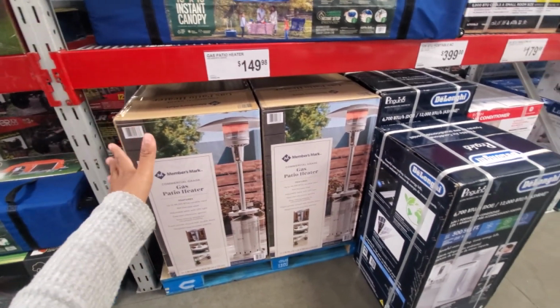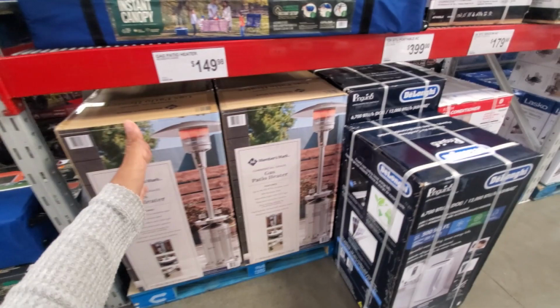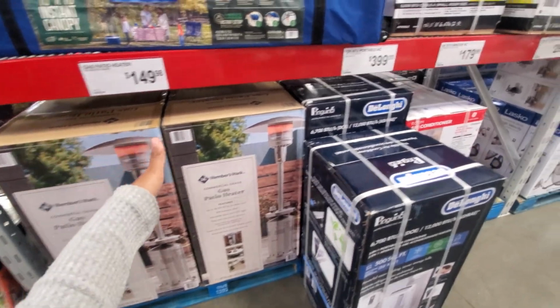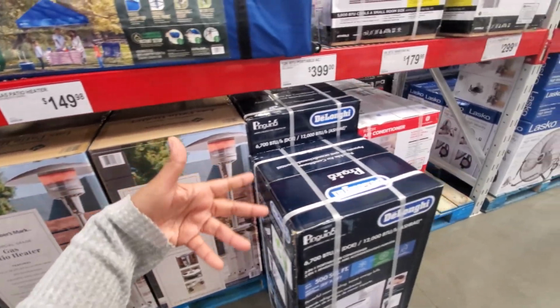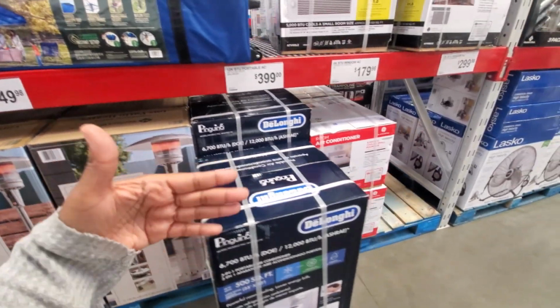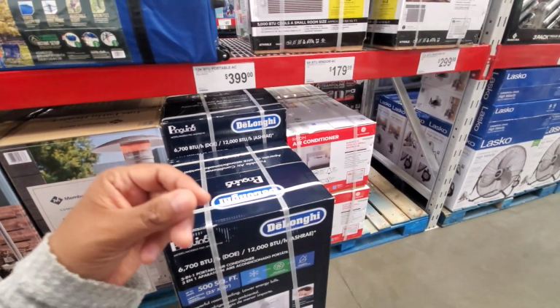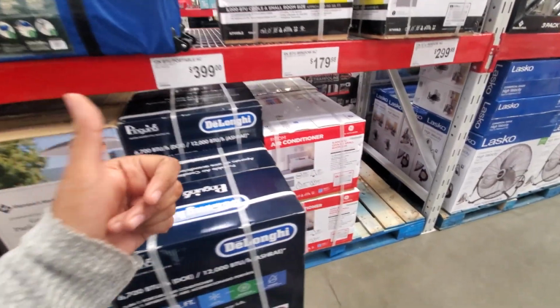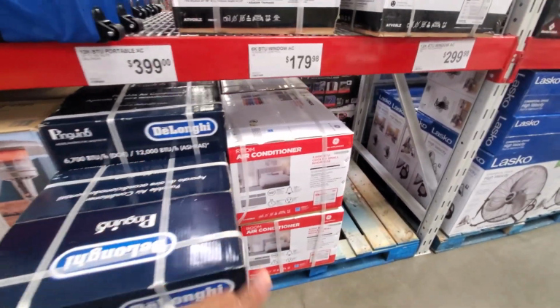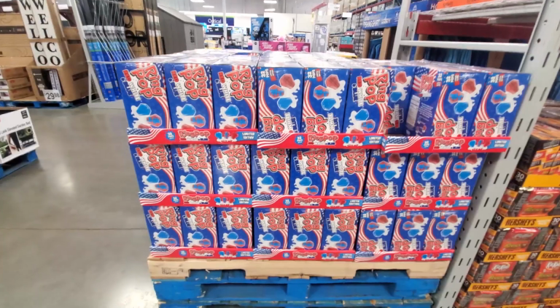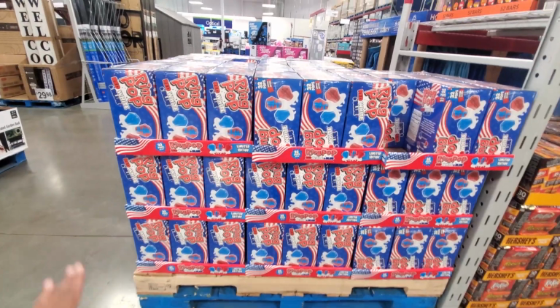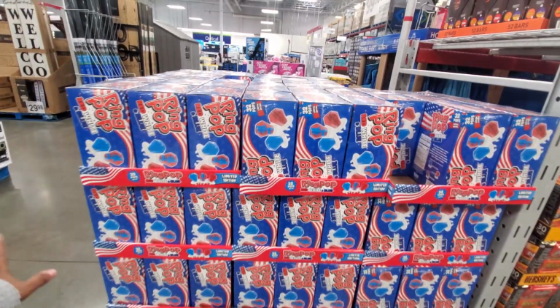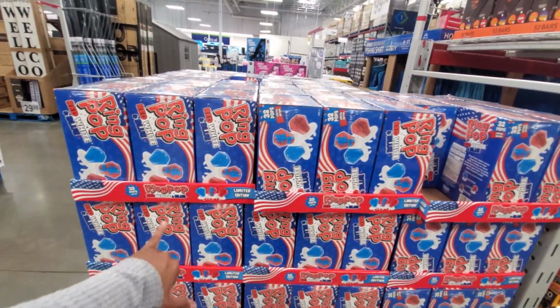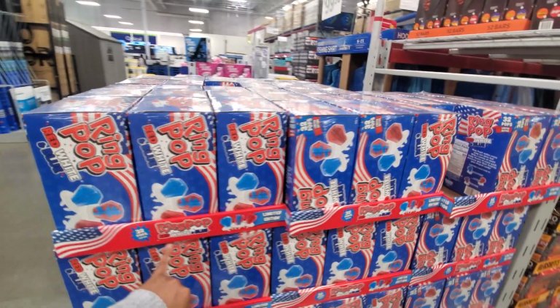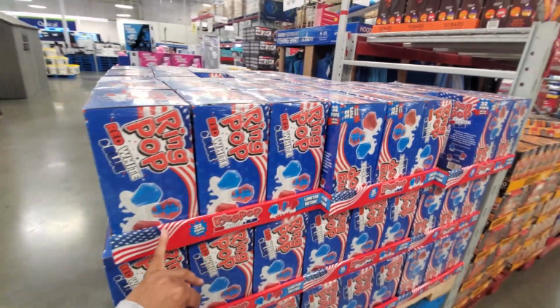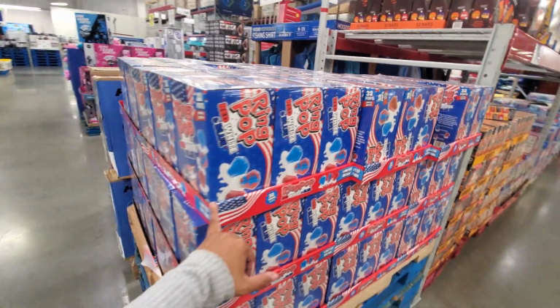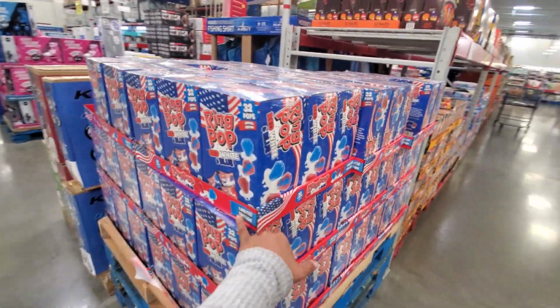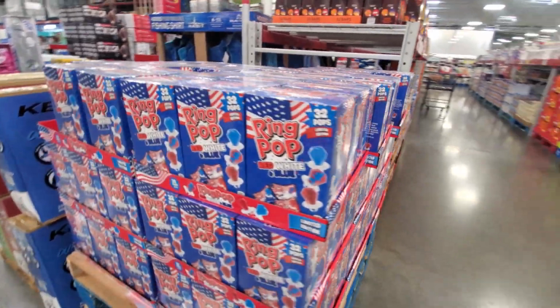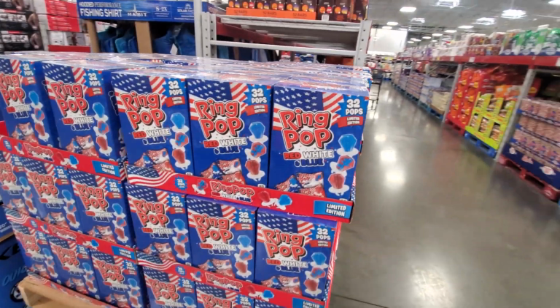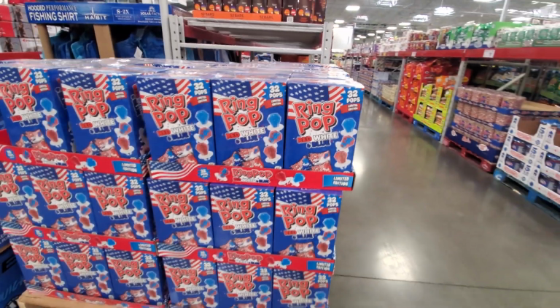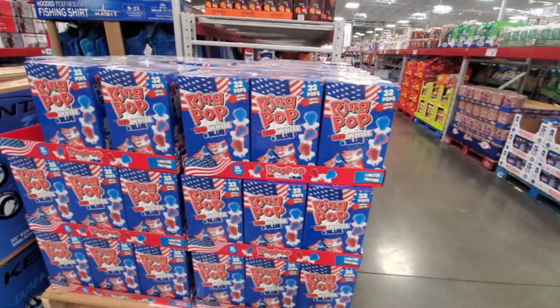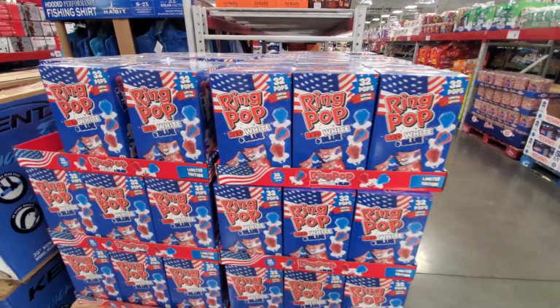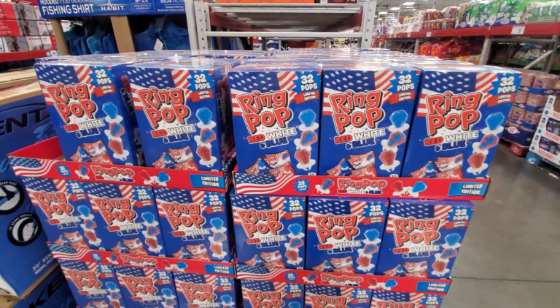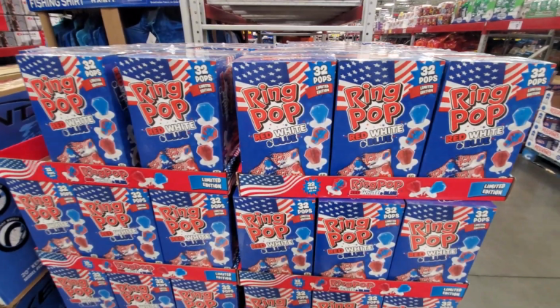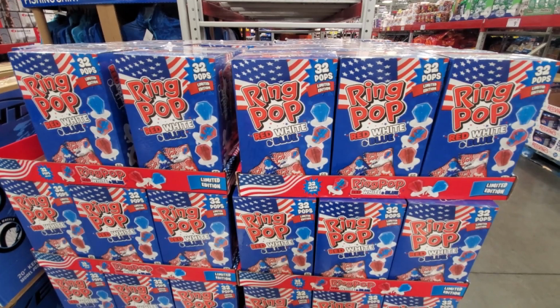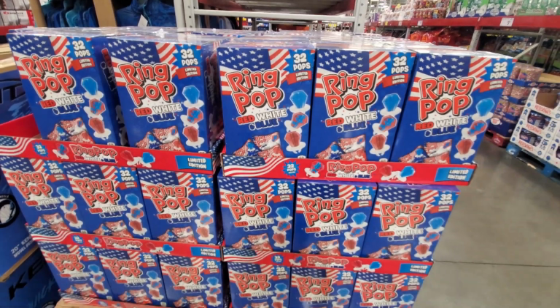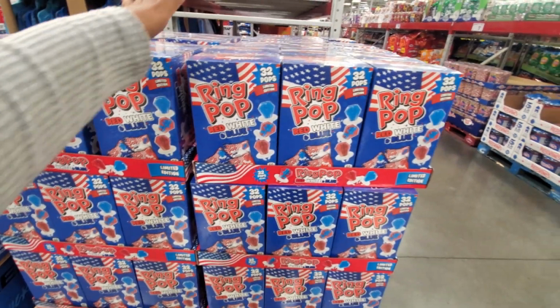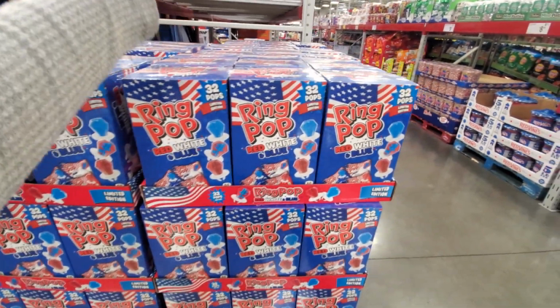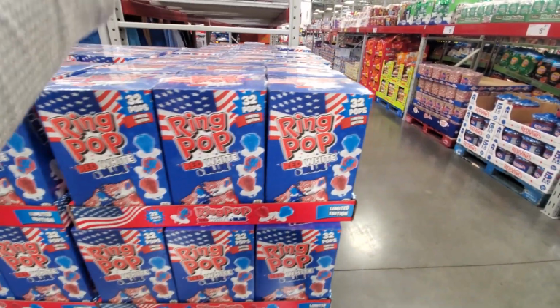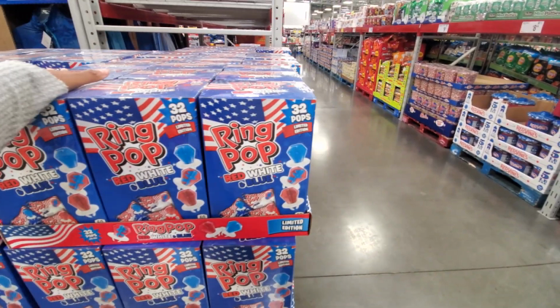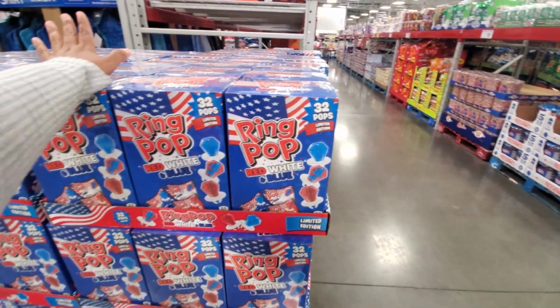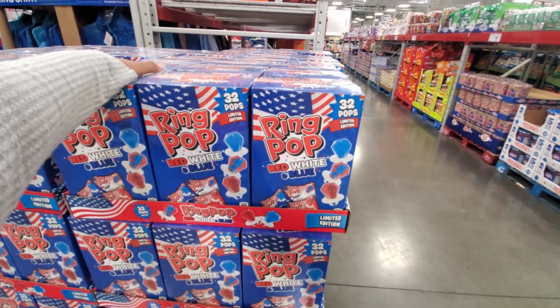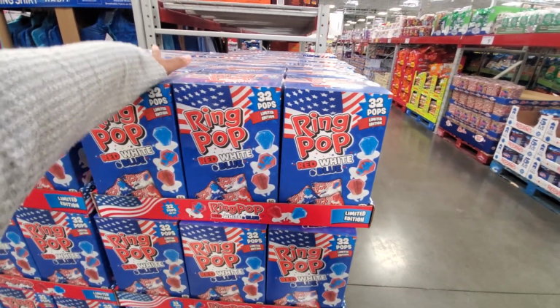You can also find one at Costco — very similar pricing. $9.98, pretty much $10, for red, white and blue — get your patriotic on. Save it for Memorial Day or 4th of July — you will get $32.